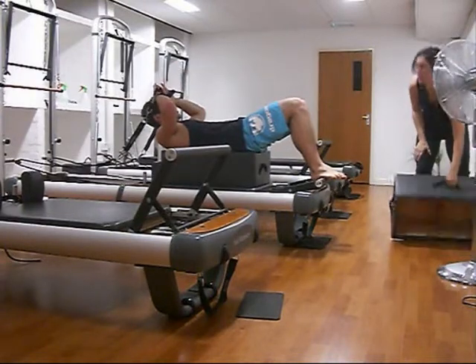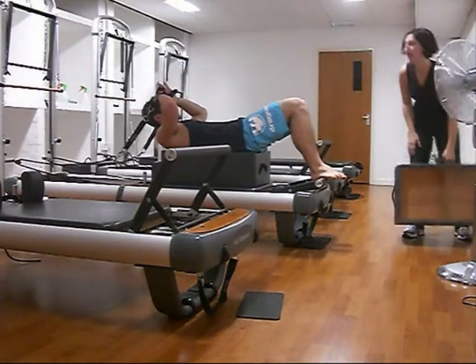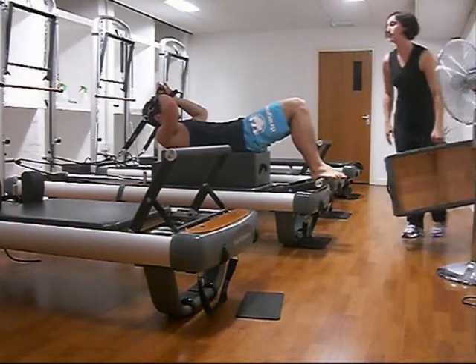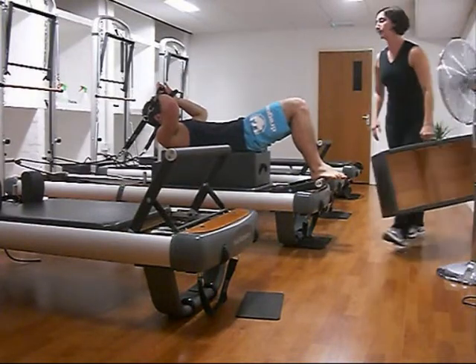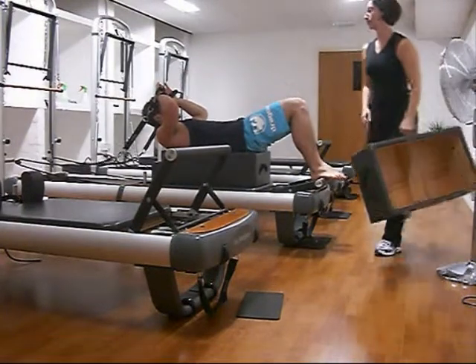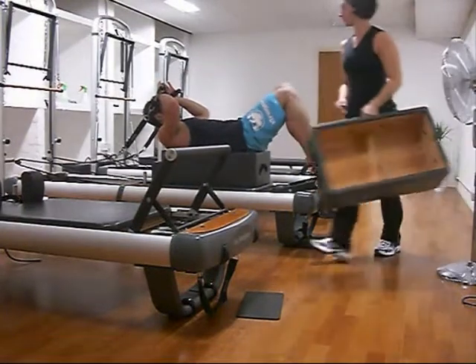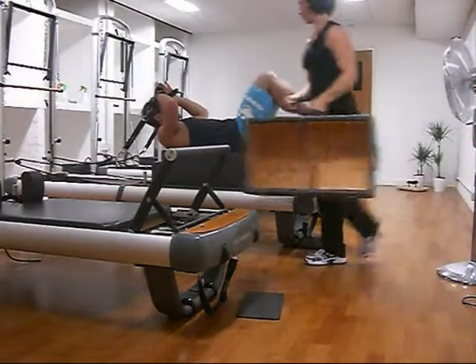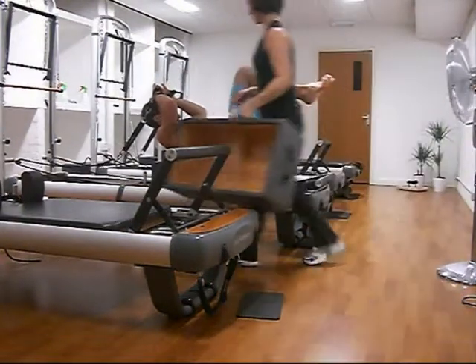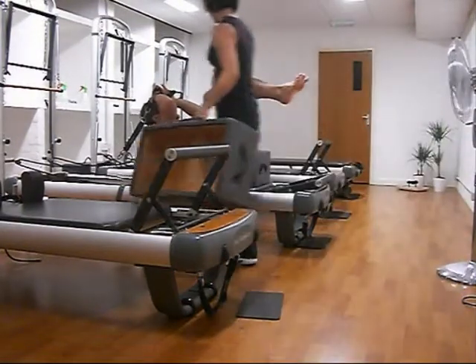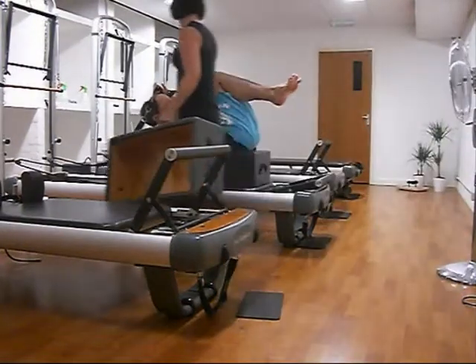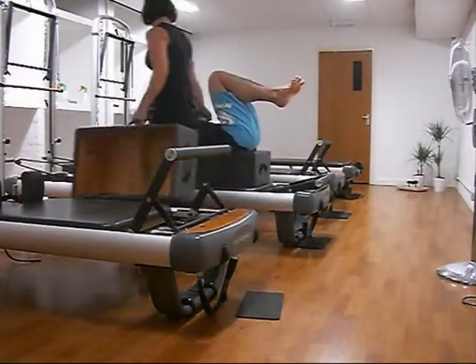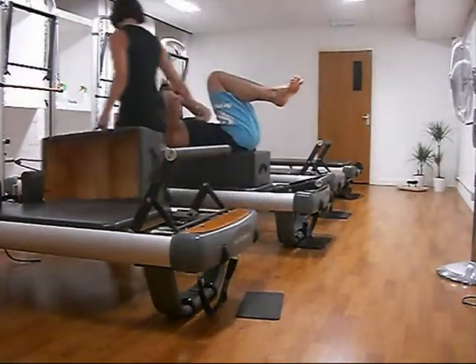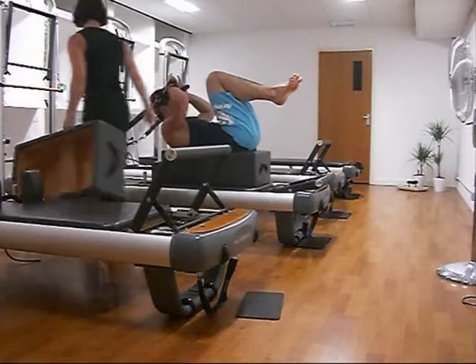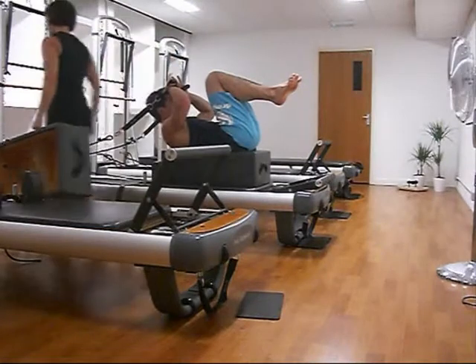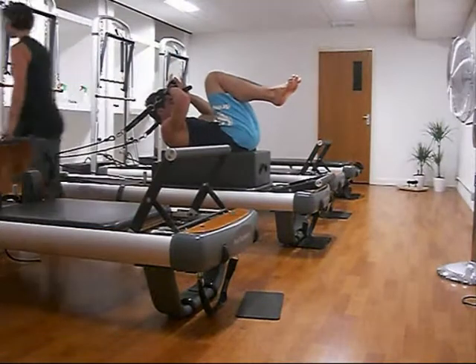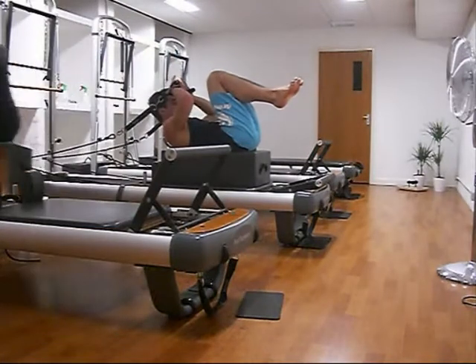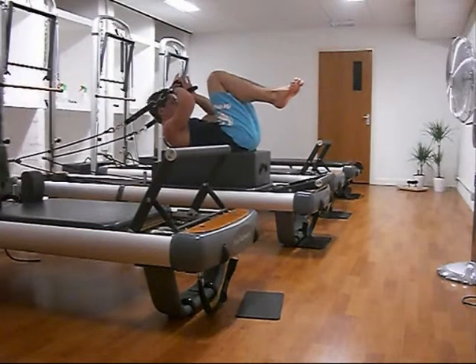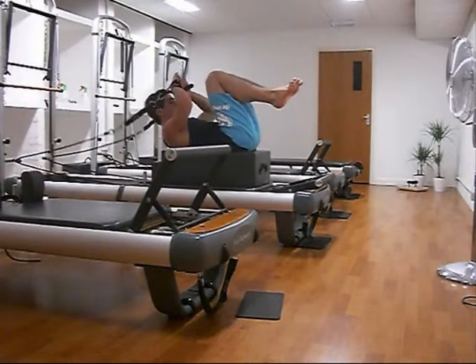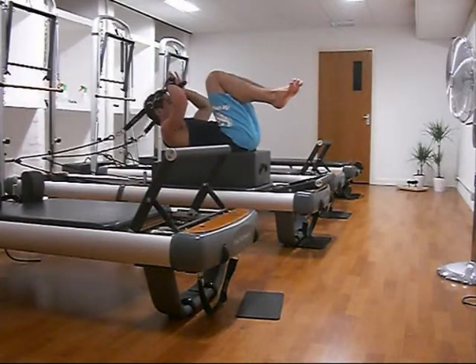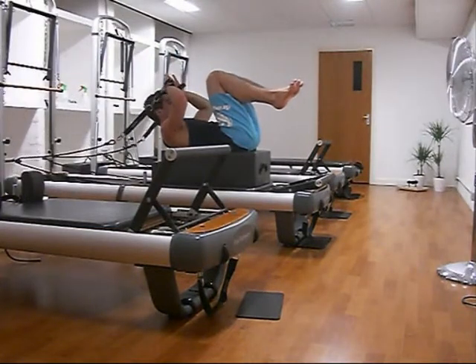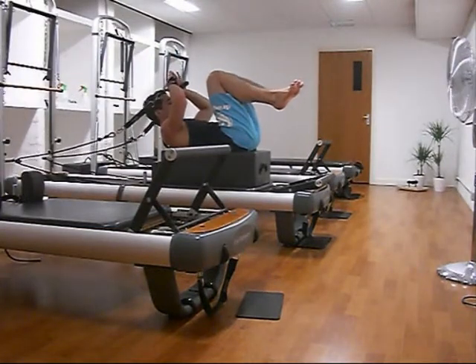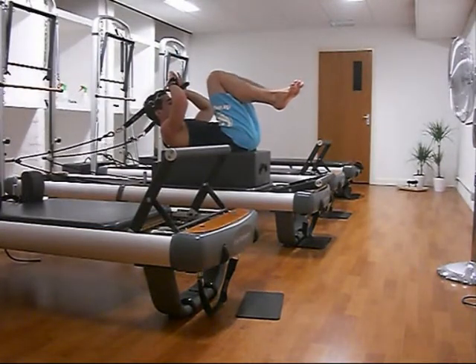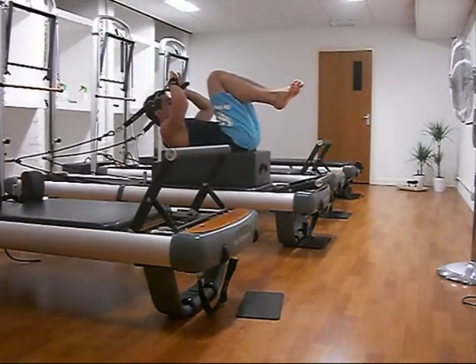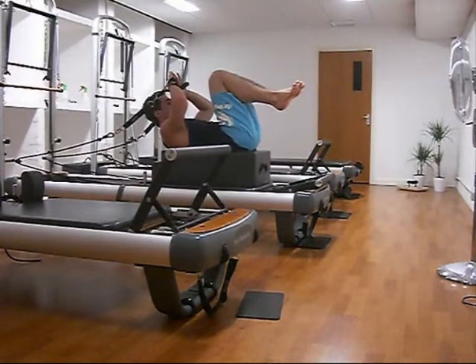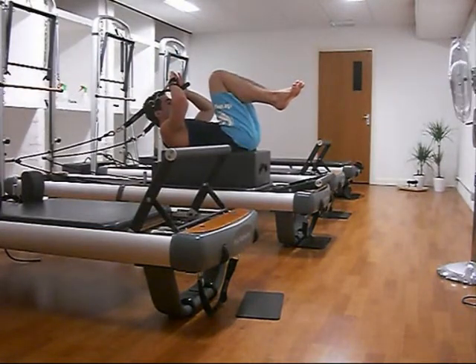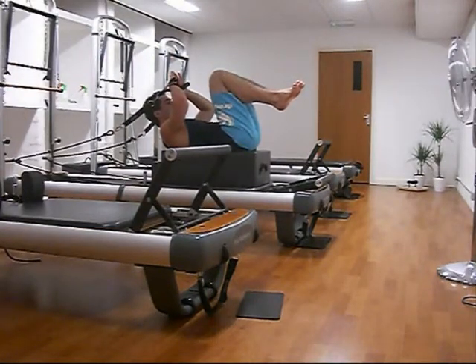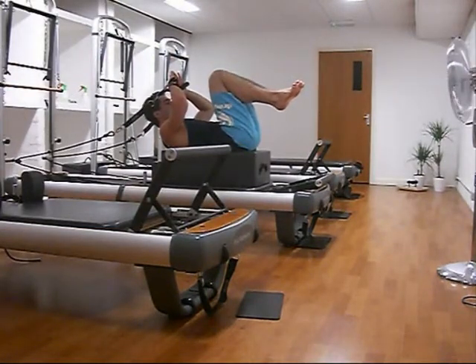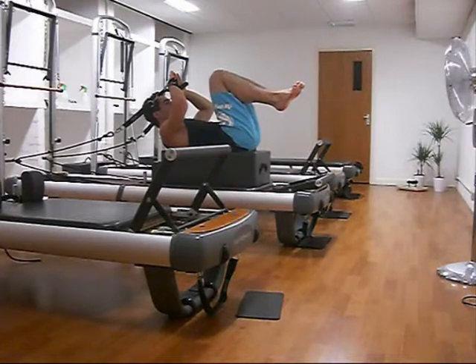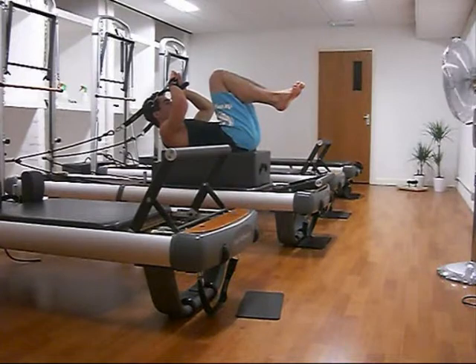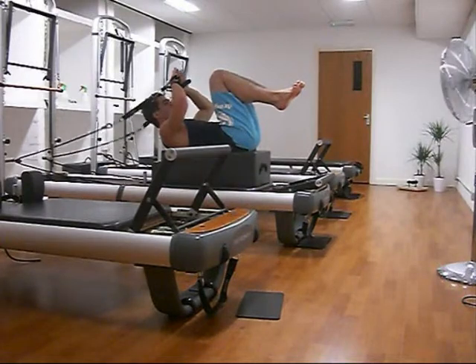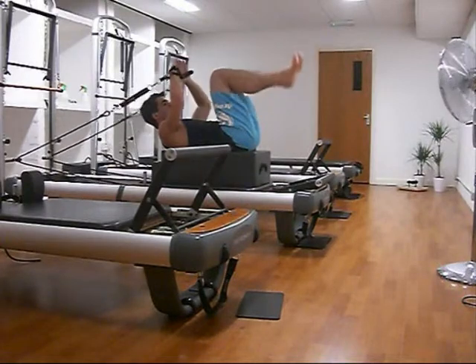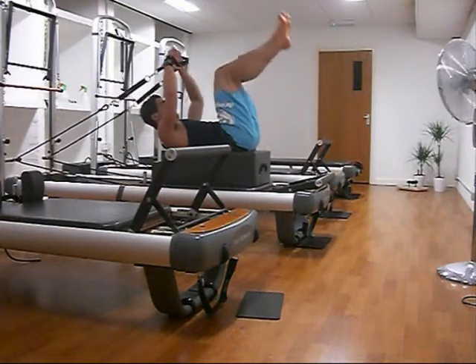Welcome to week four. I'm on the reformer. This is the backstroke exercise, part of the long box series, very similar to the mat work exercise of double leg stretch.